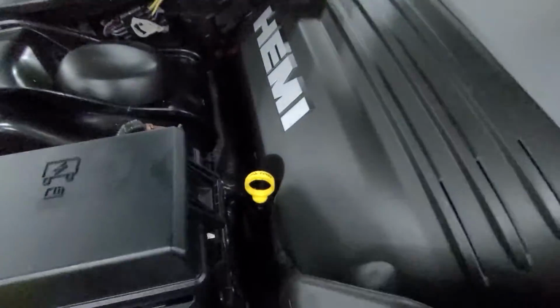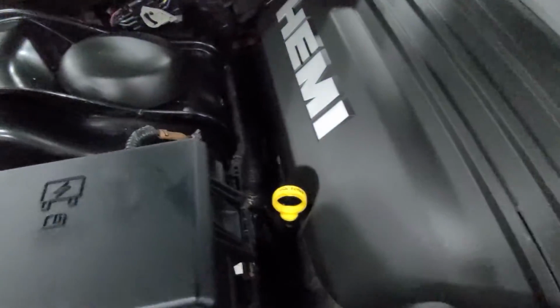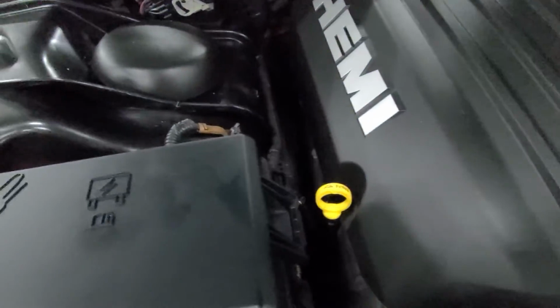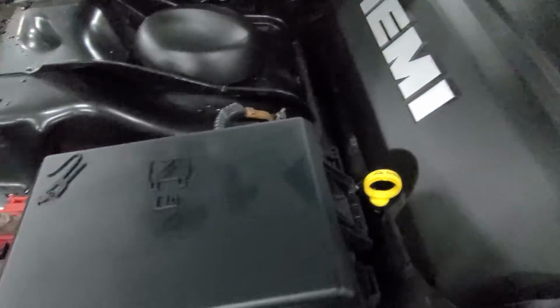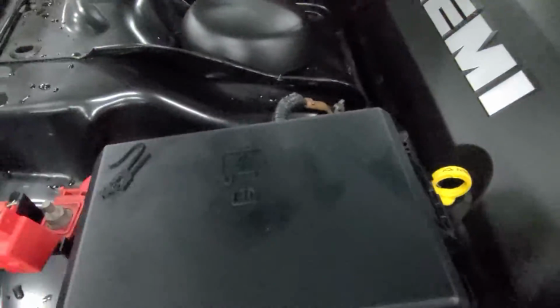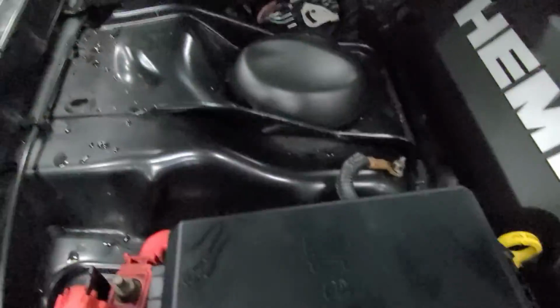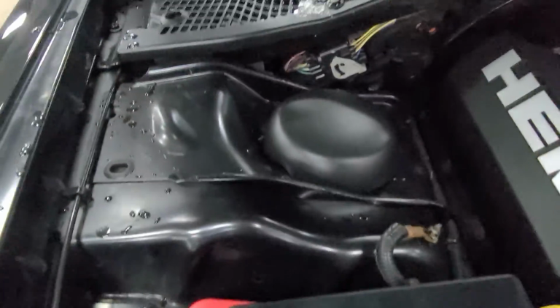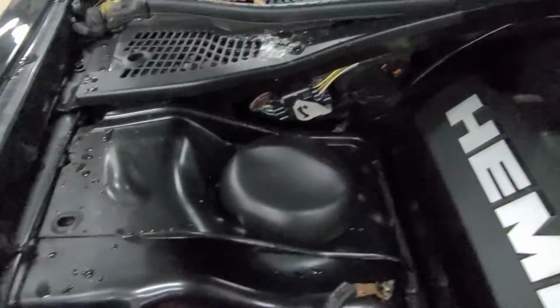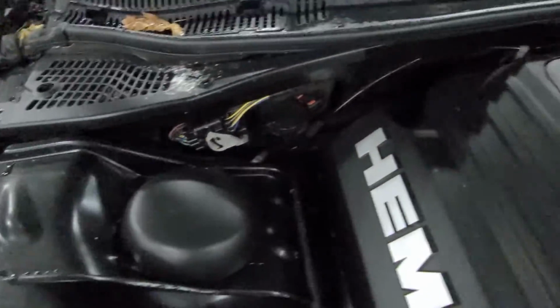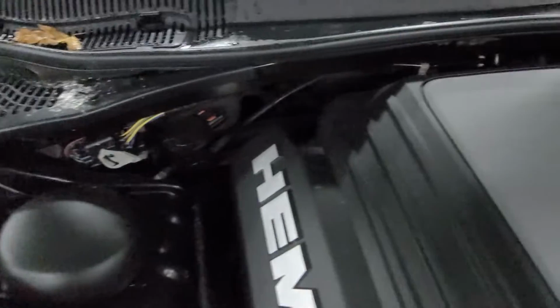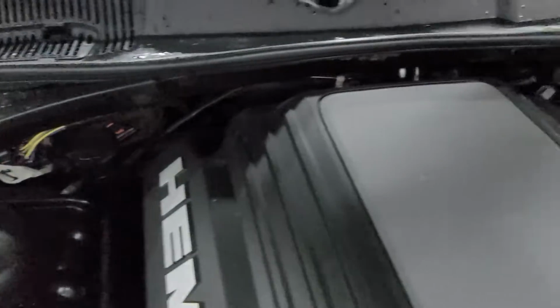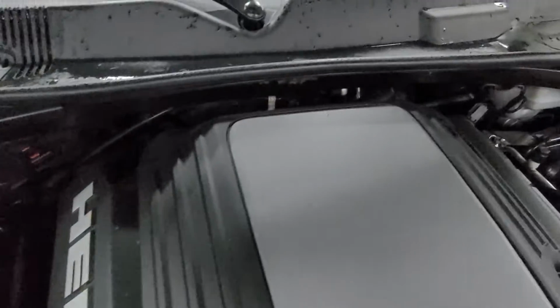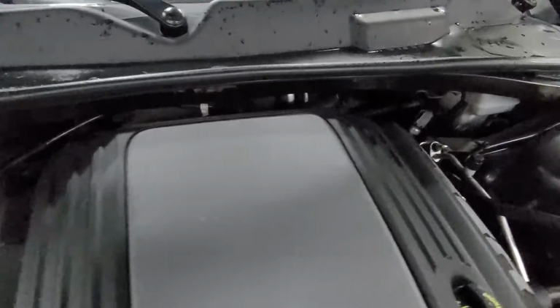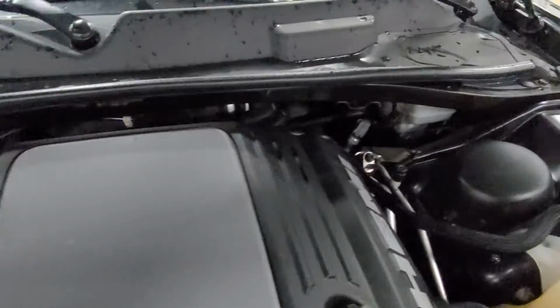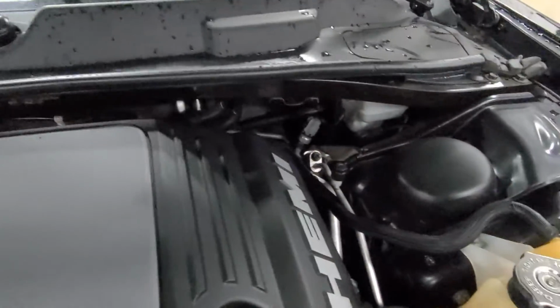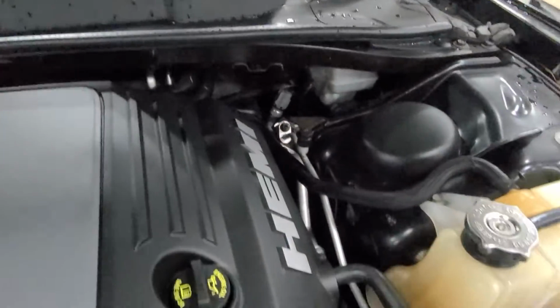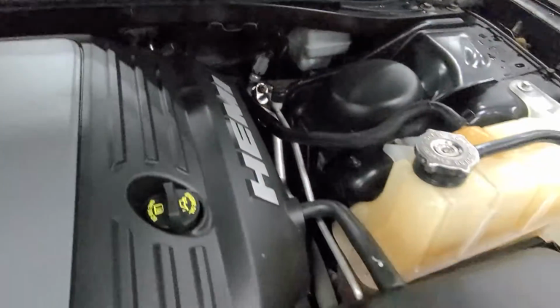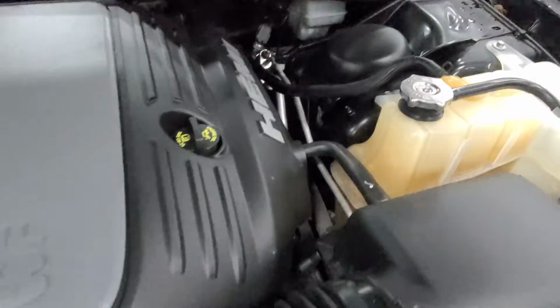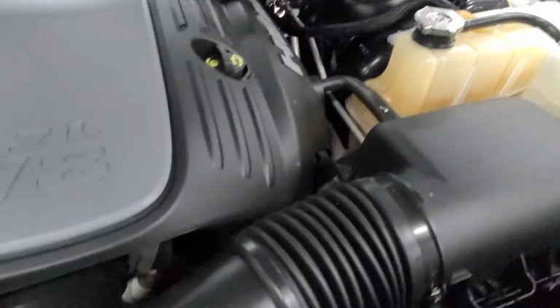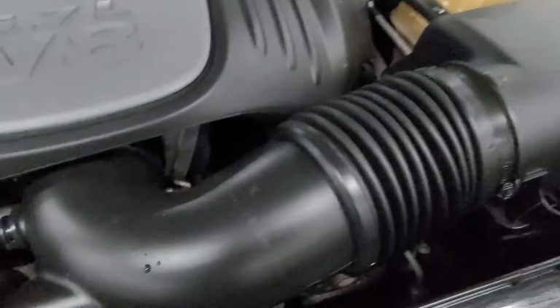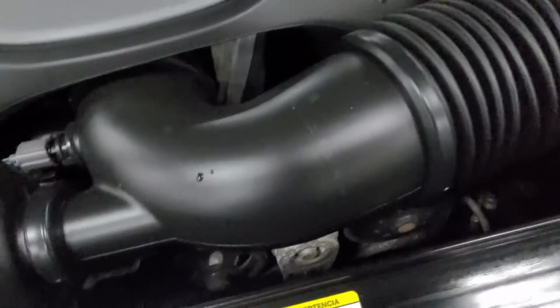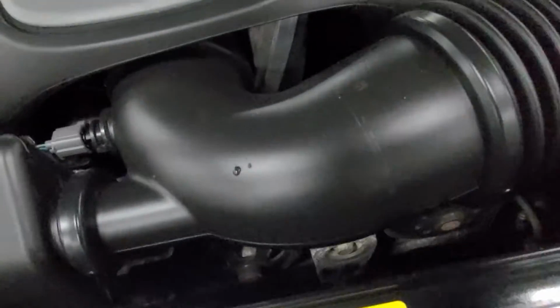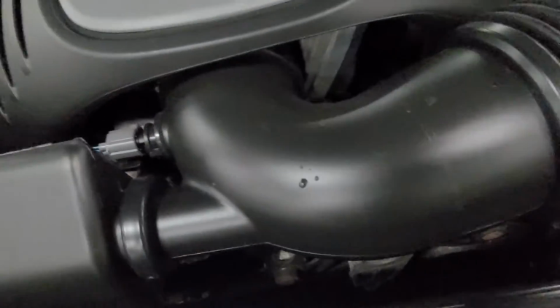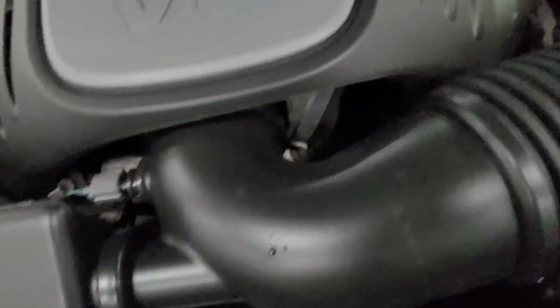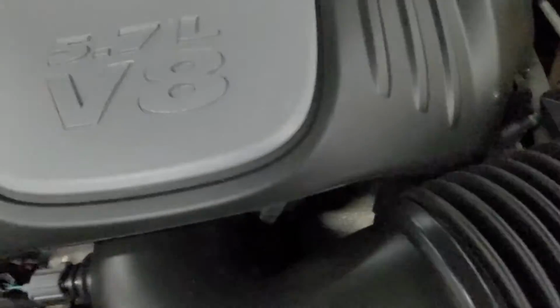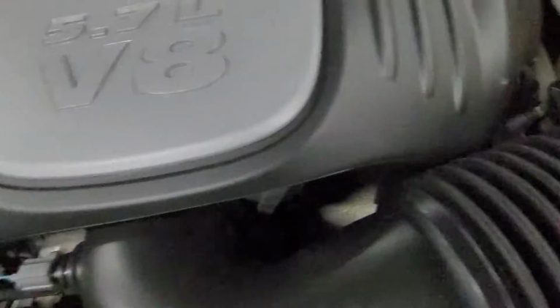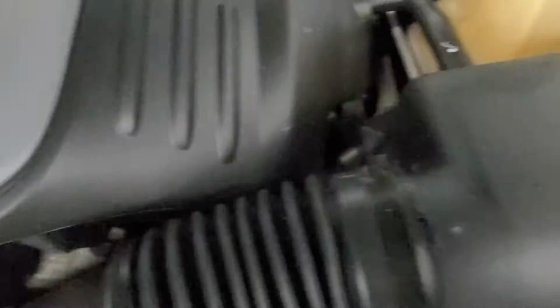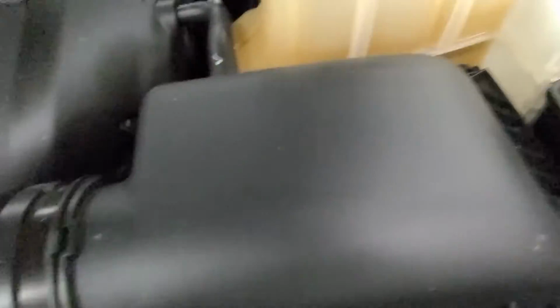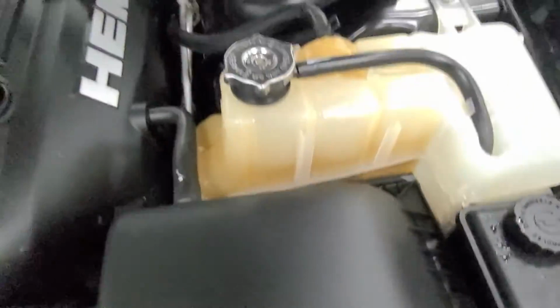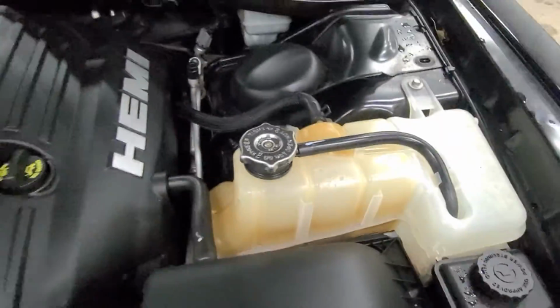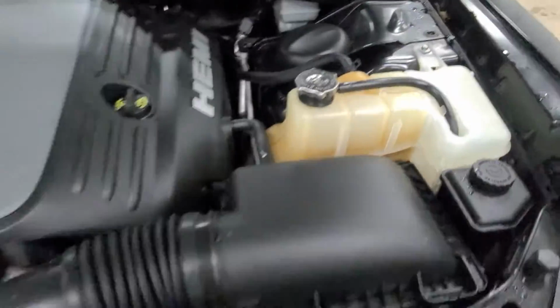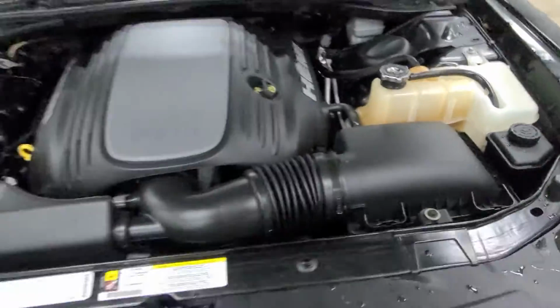Looking over the engine, as you can see, this is pretty clean right here. Can't see much with the cover on it, but it is what it is.